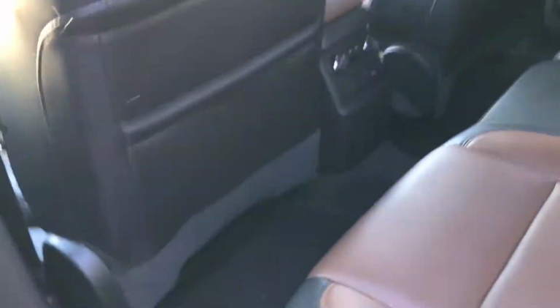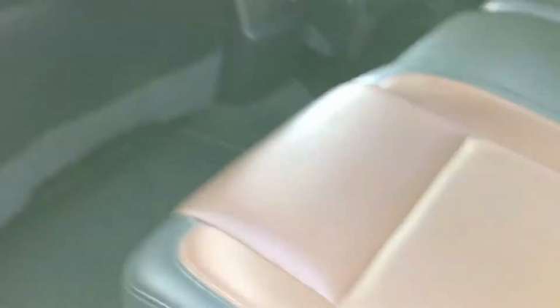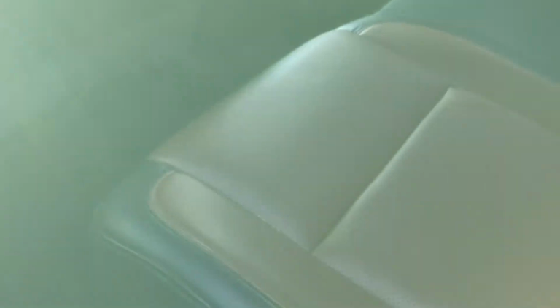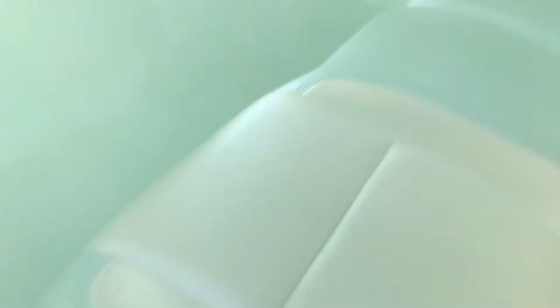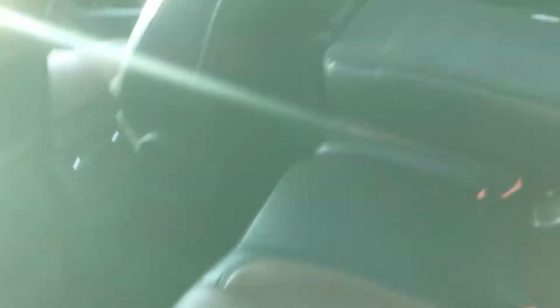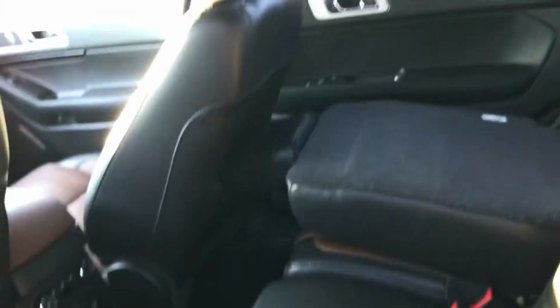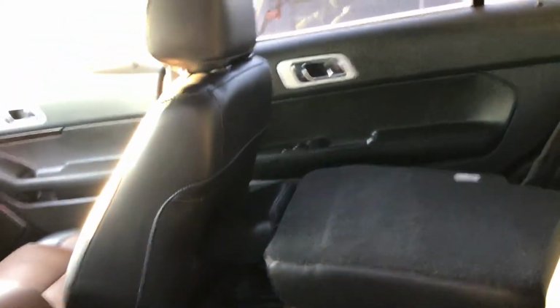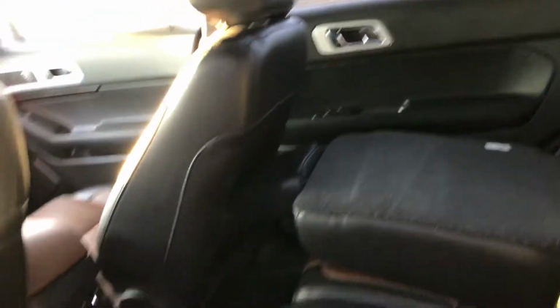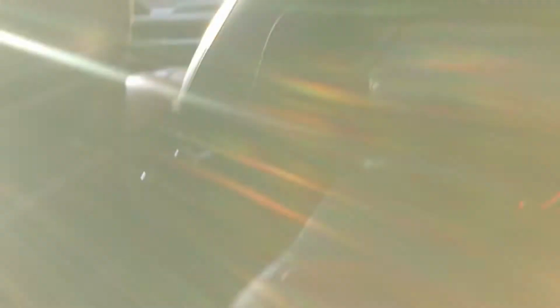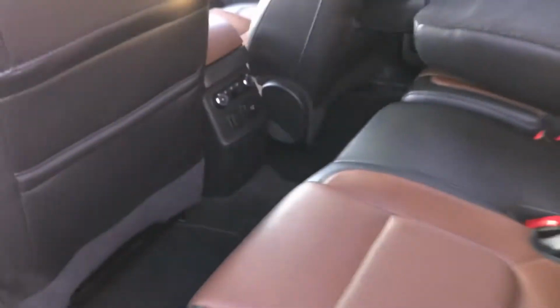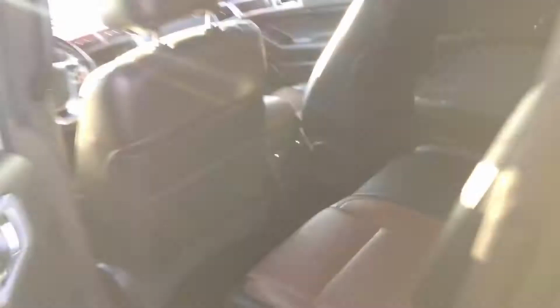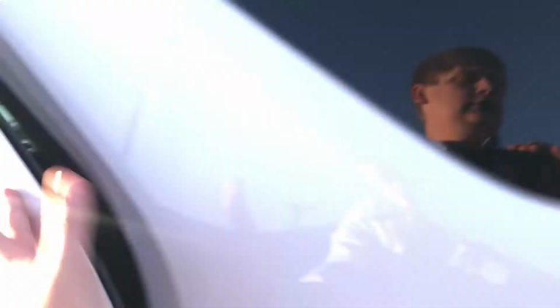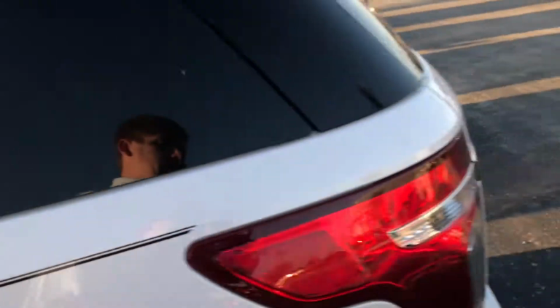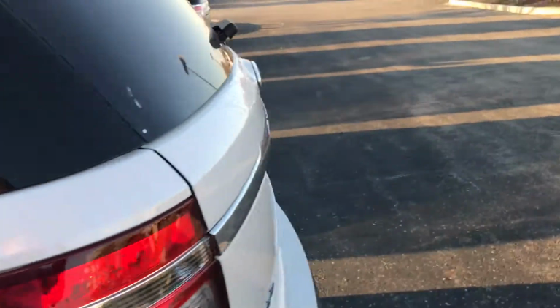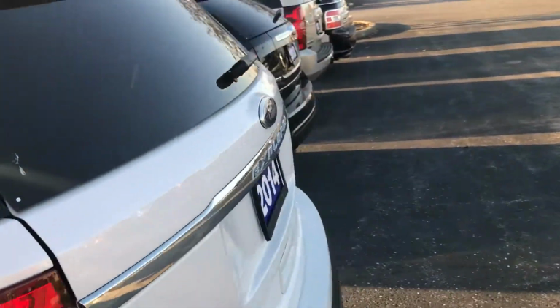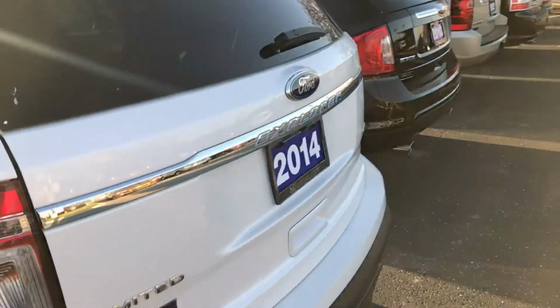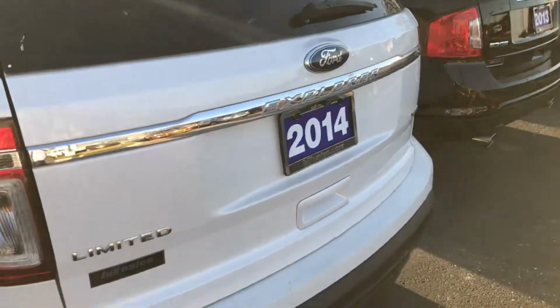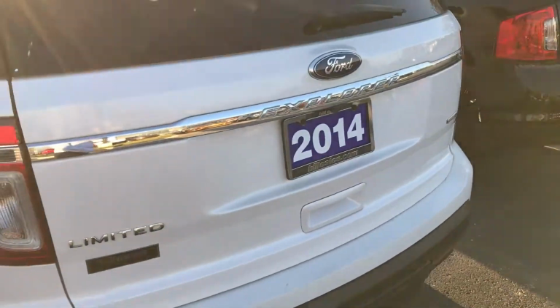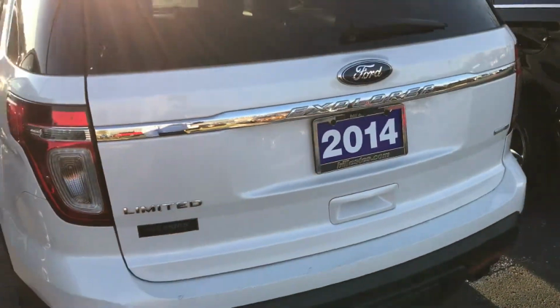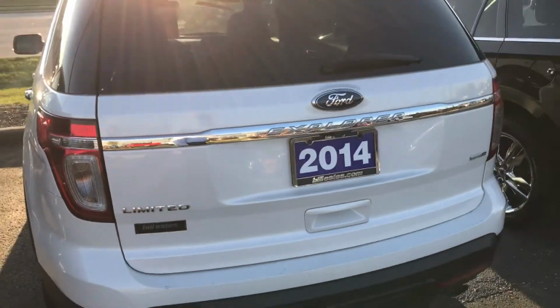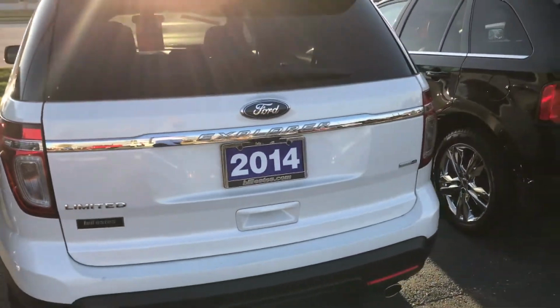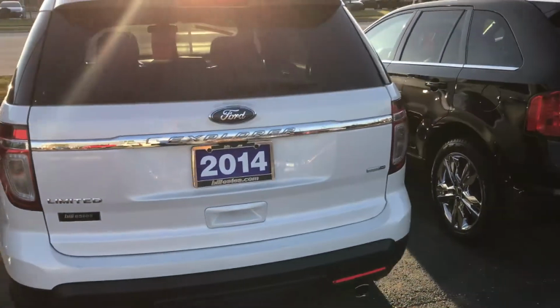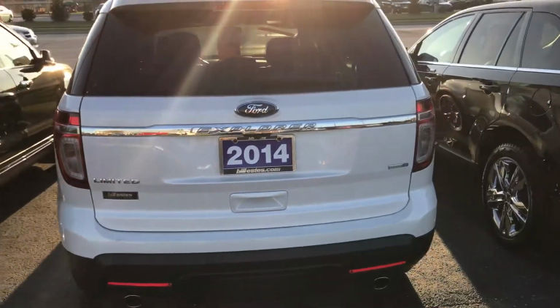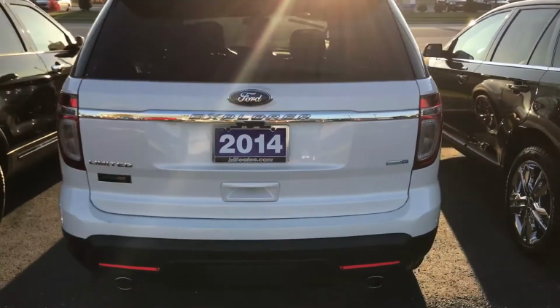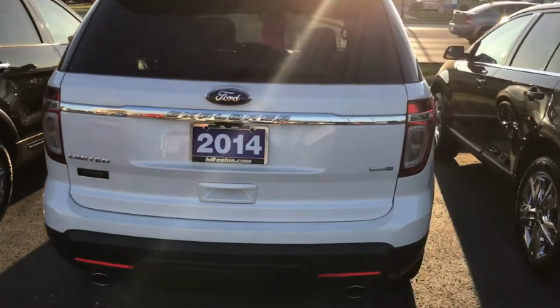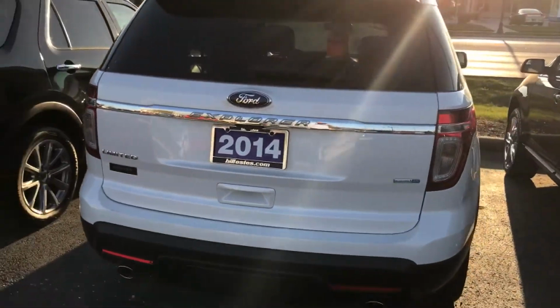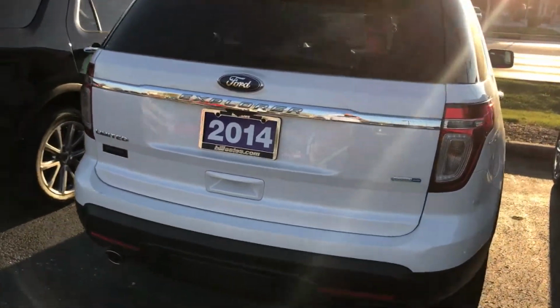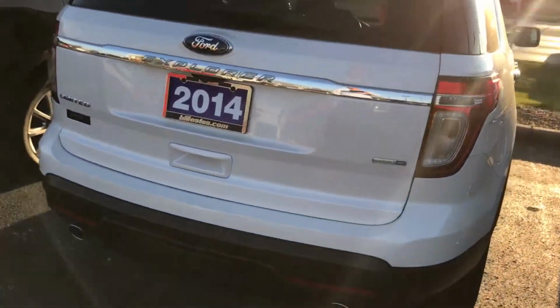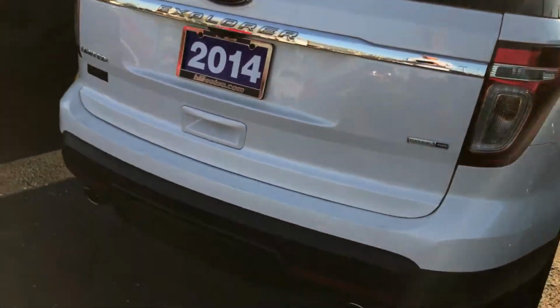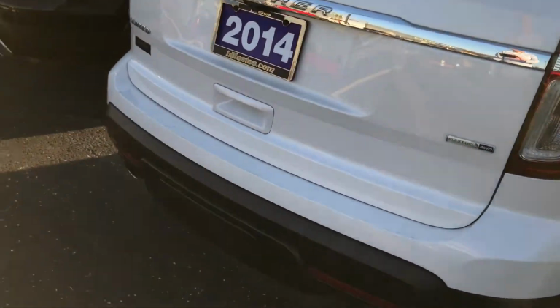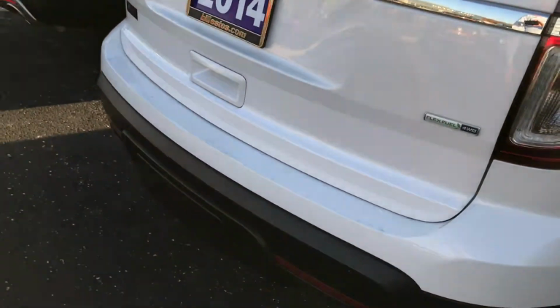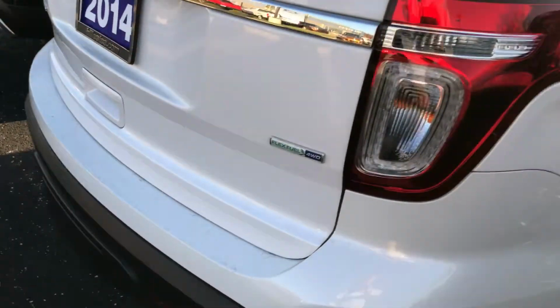It's a very nice two-tone leather interior. This is also a Bill S's certified vehicle. Comes with a one-year, 100,000-mile powertrain warranty. It has reverse sensors and a reverse camera.